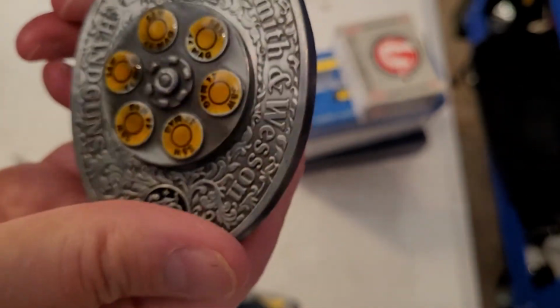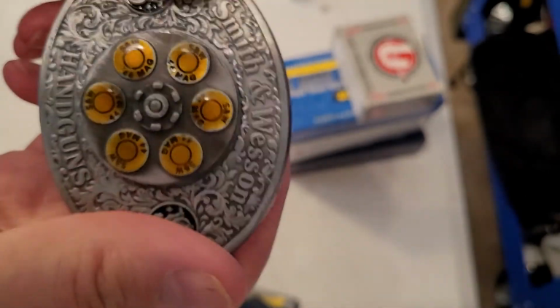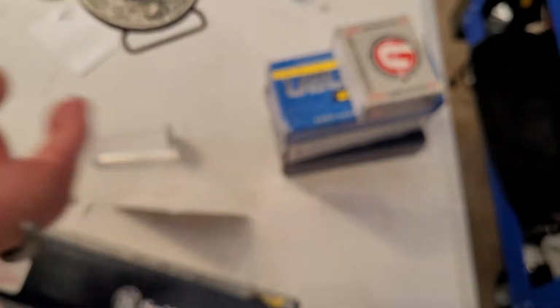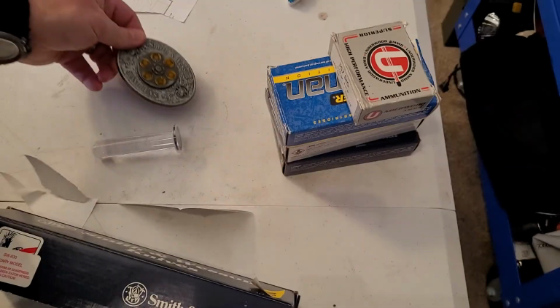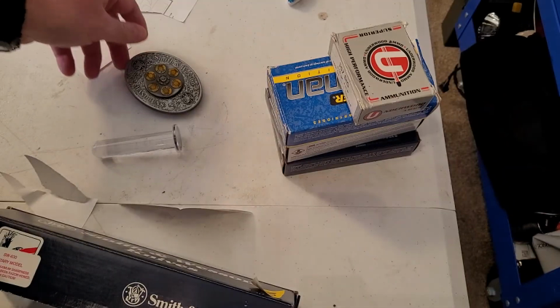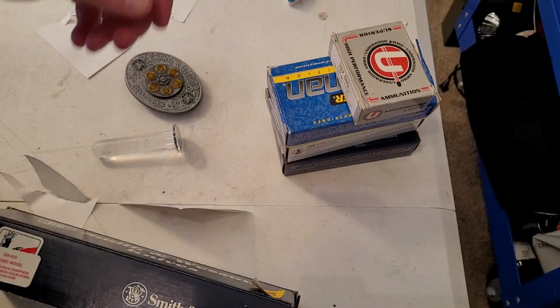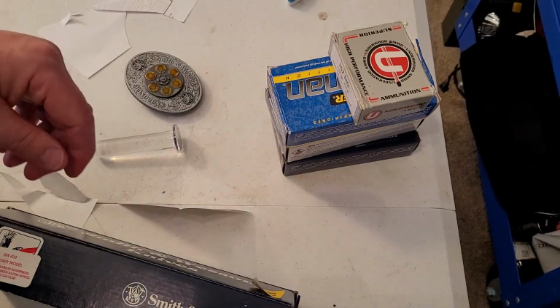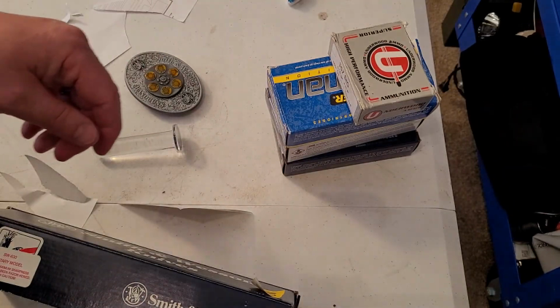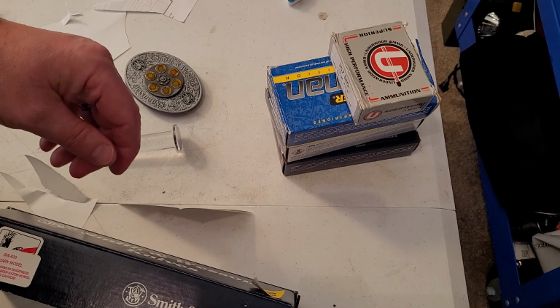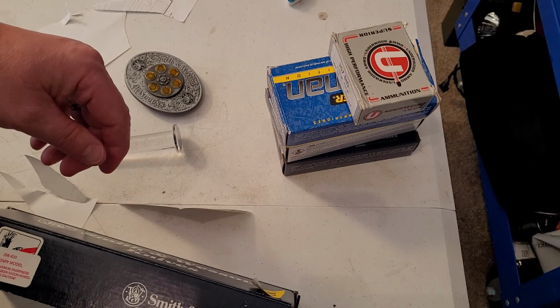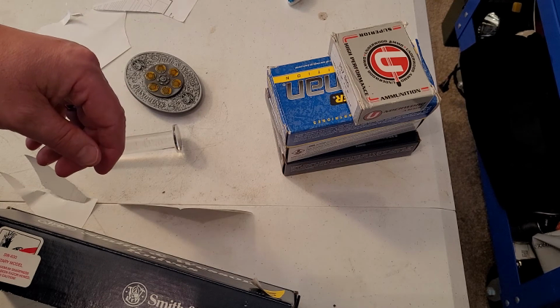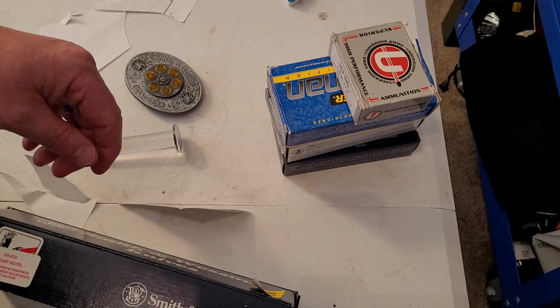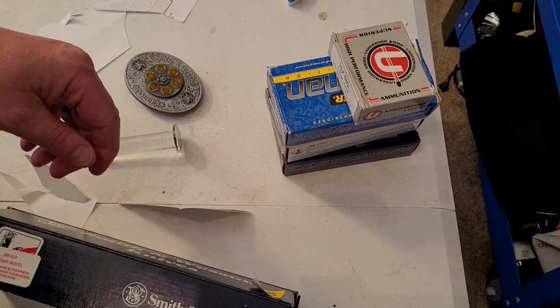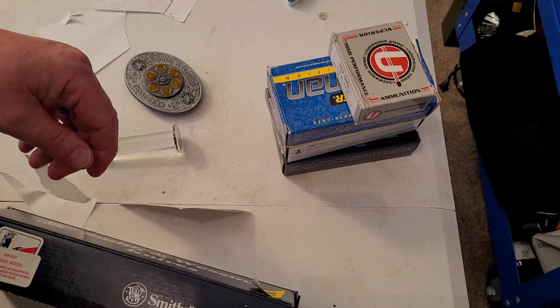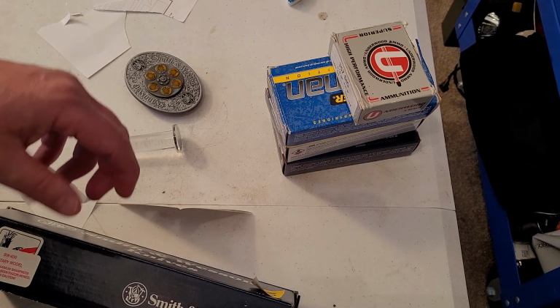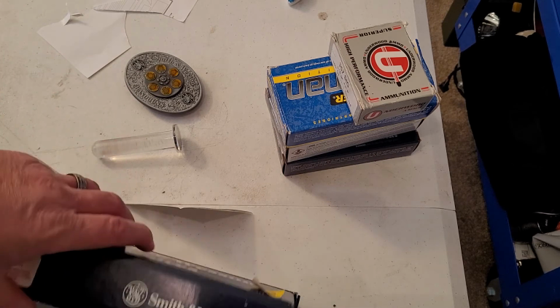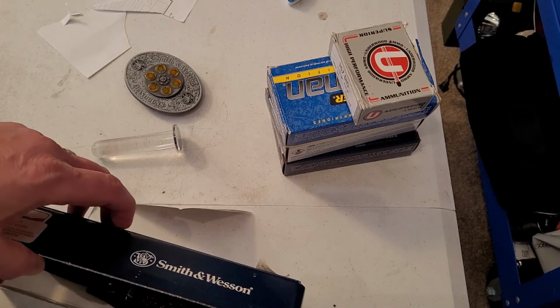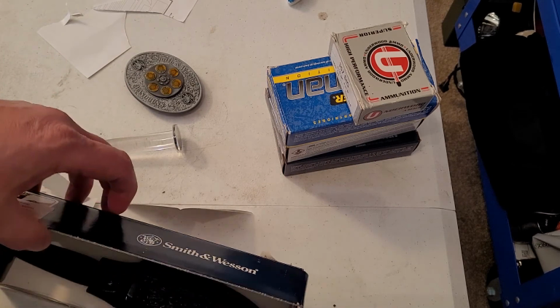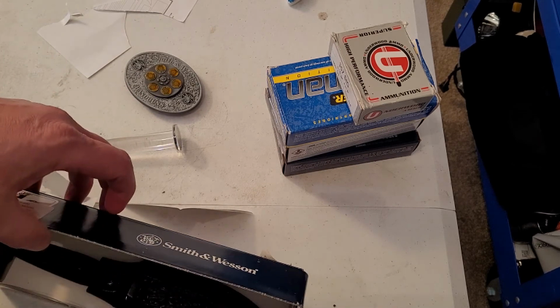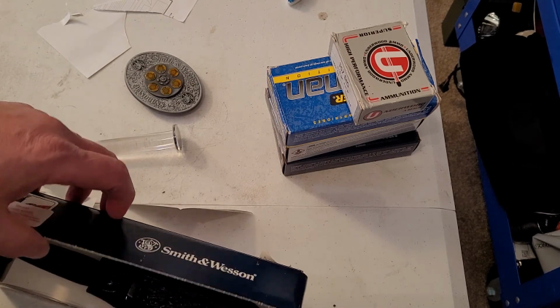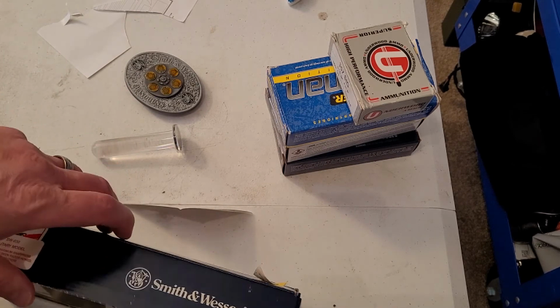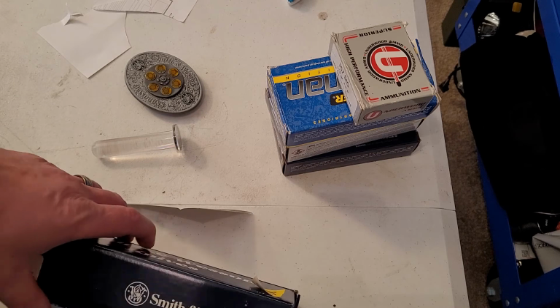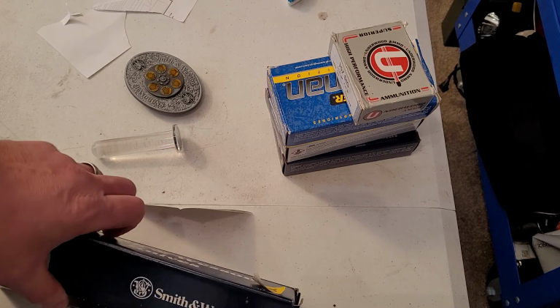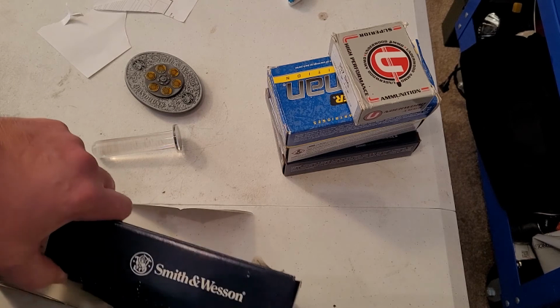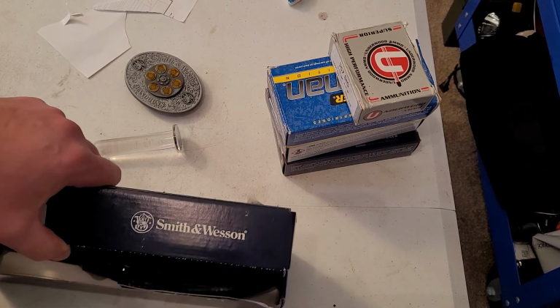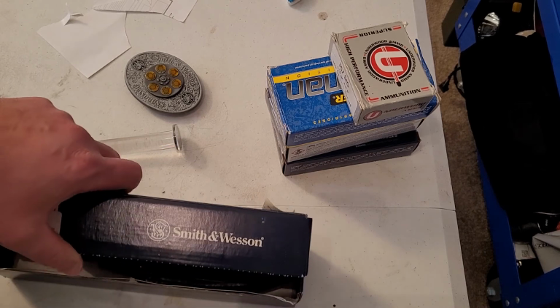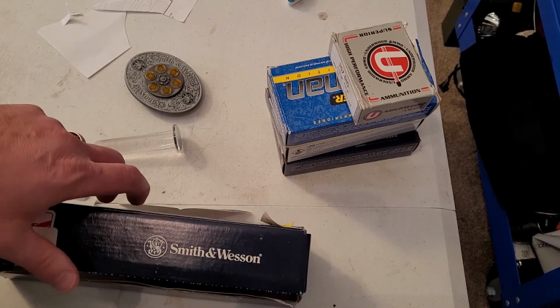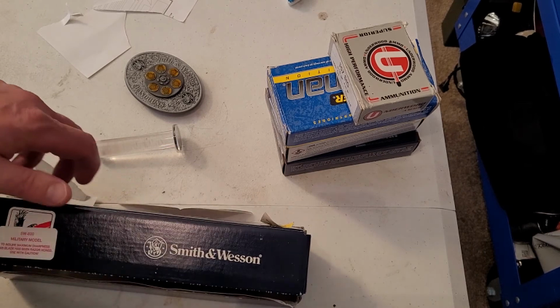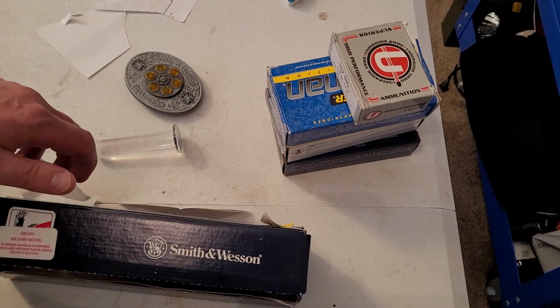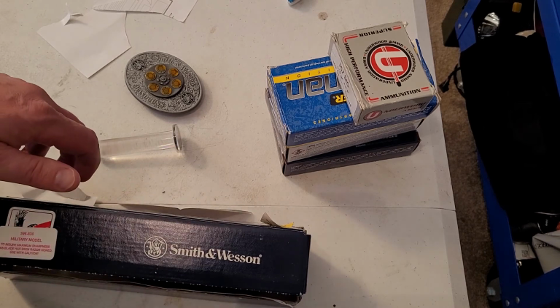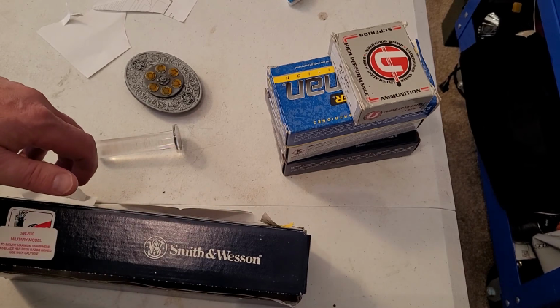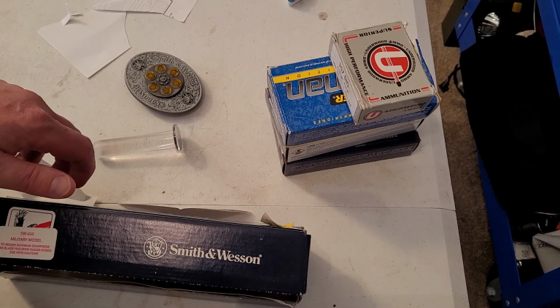That's all I've got for today folks. I don't know how much this knife is worth, but if you have any more information on it I'd greatly appreciate it. Peace and I'm out.